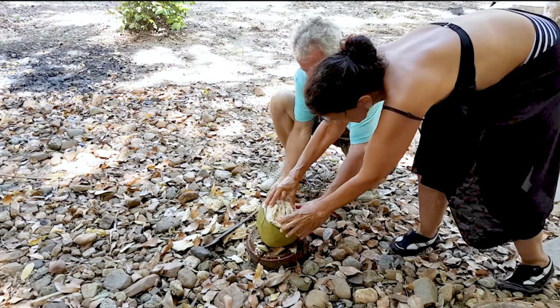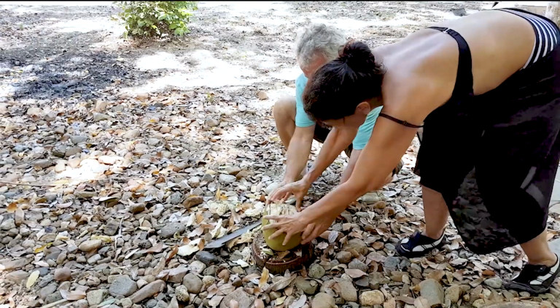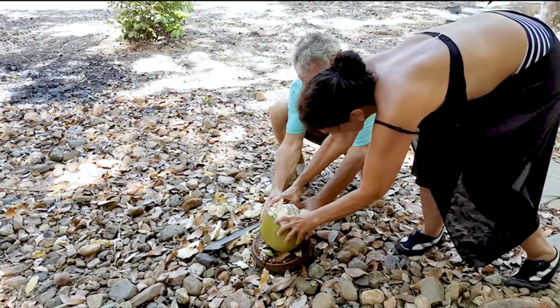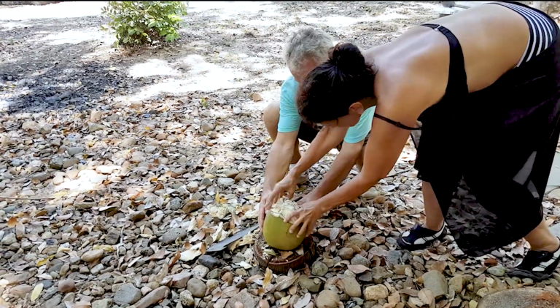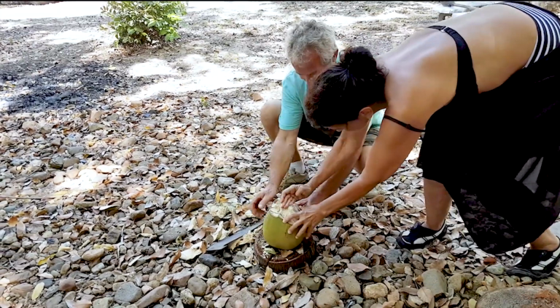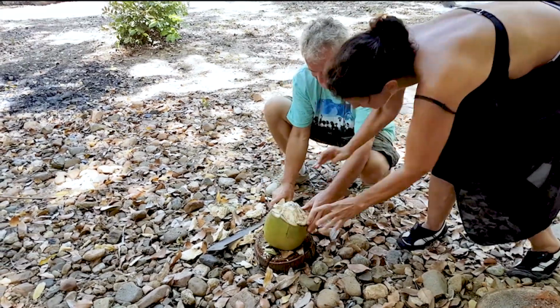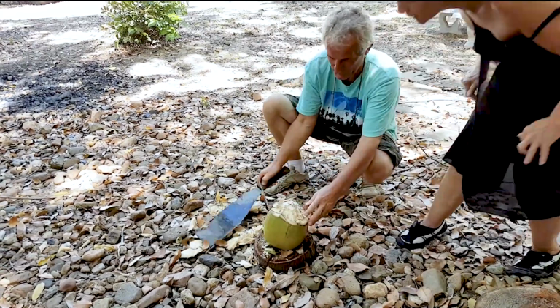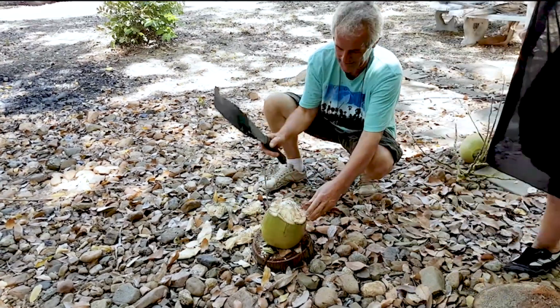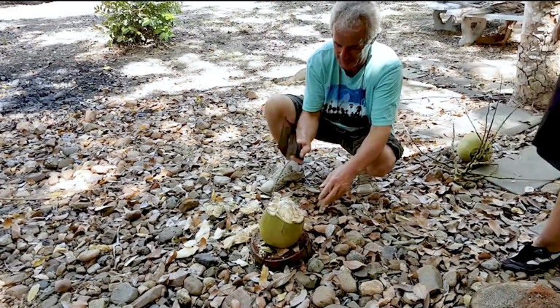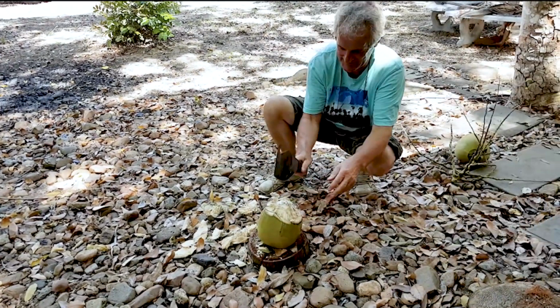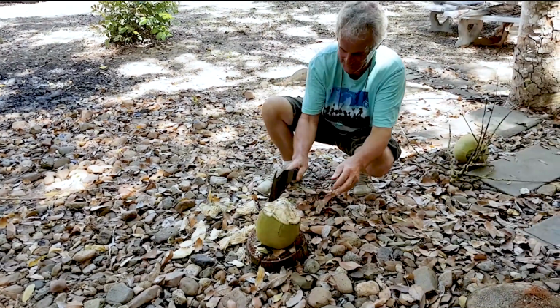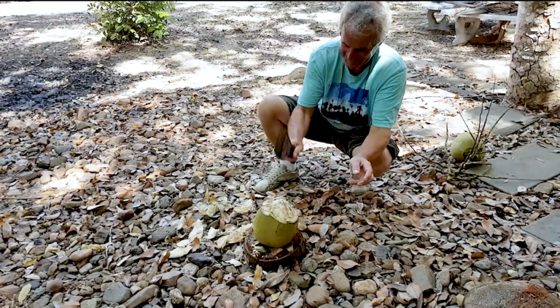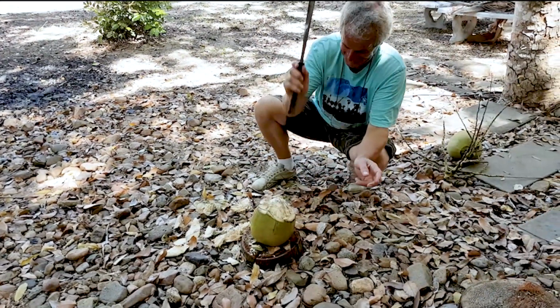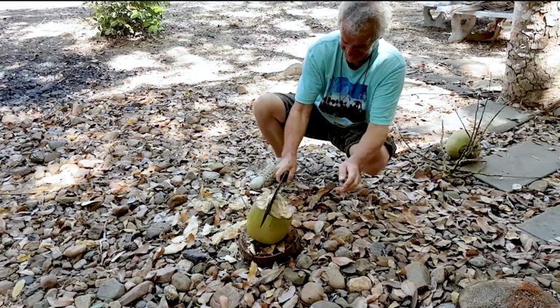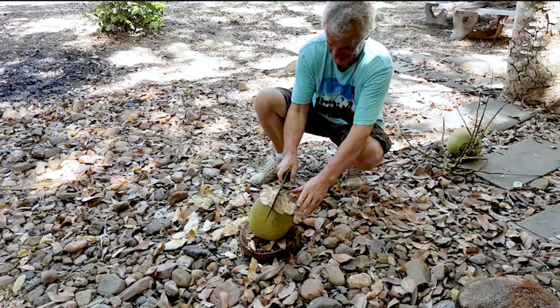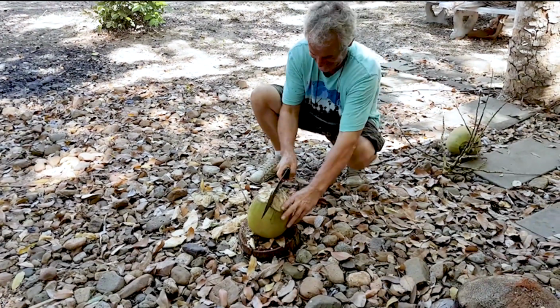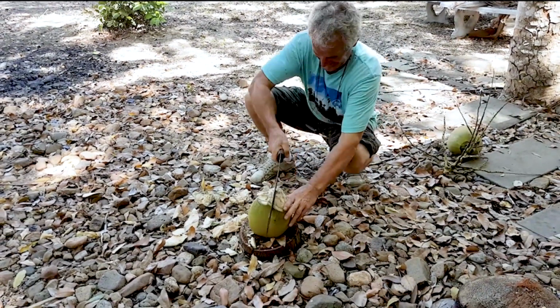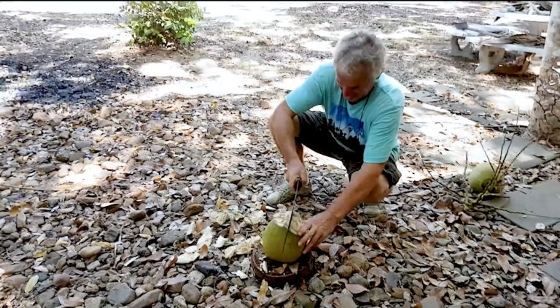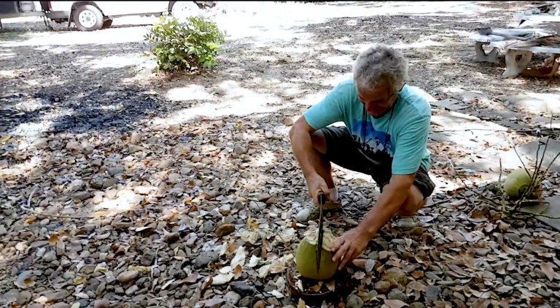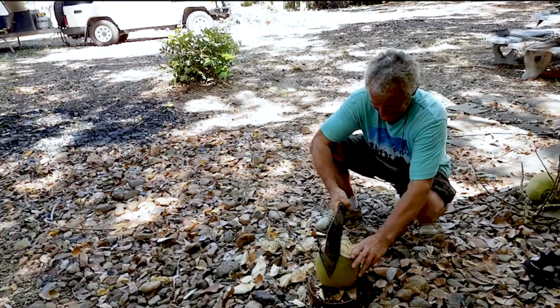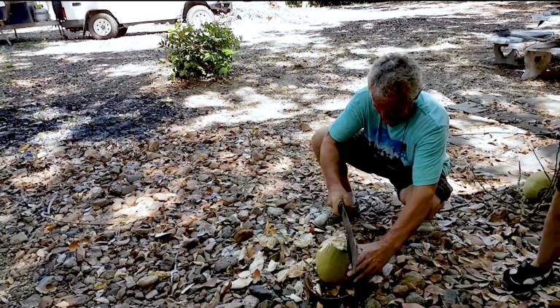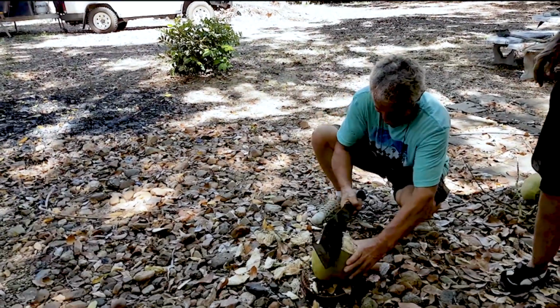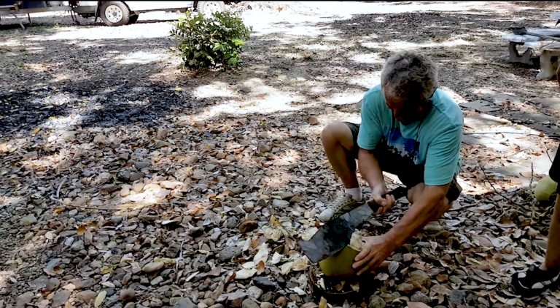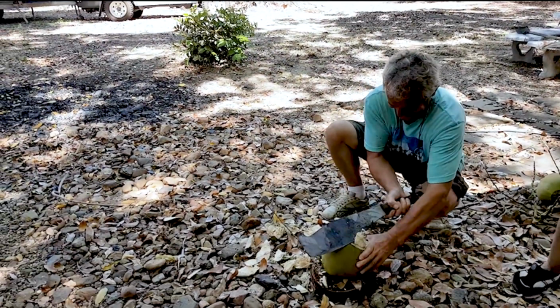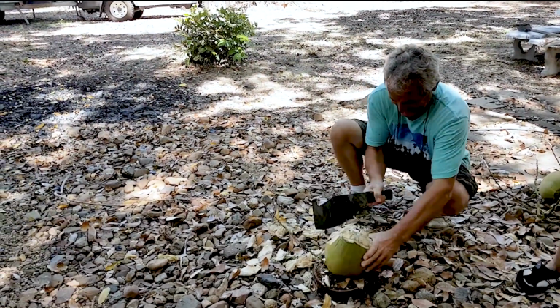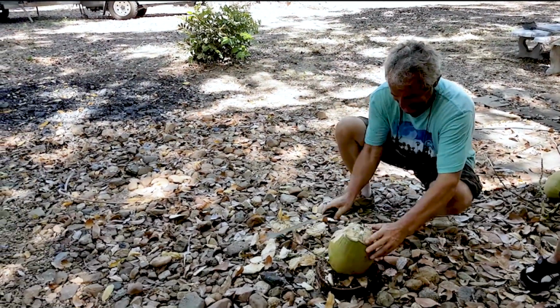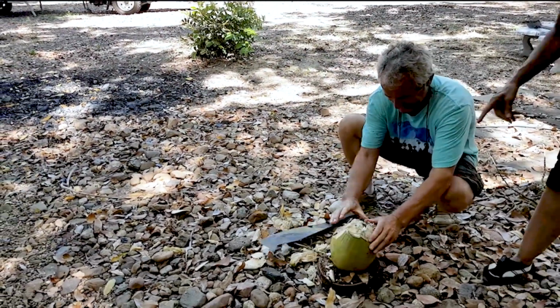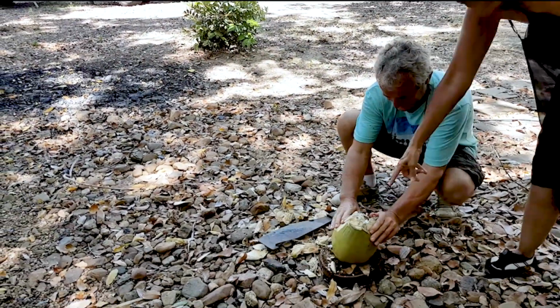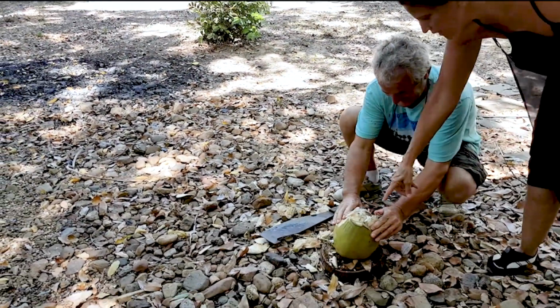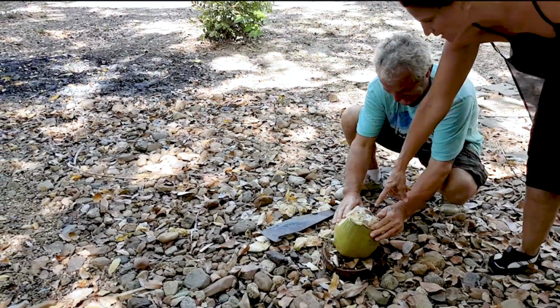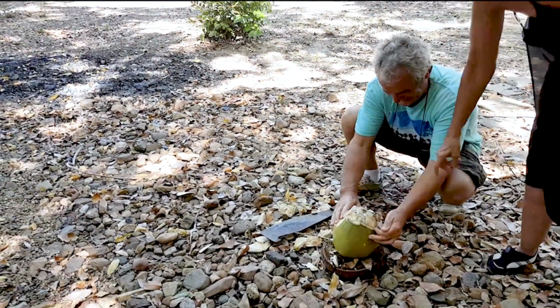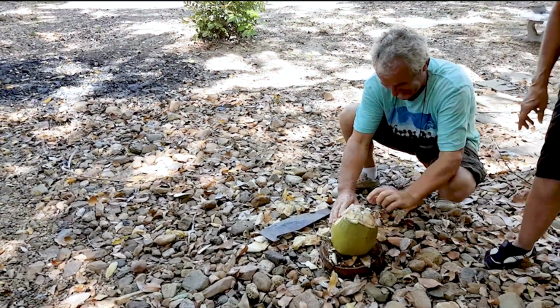You've got to do a cross. That's it. And then it's easy. And then twist it out. Yeah. That's how you do it.